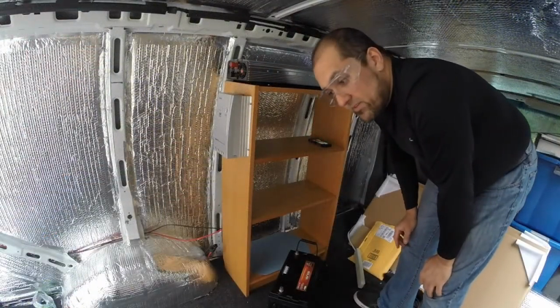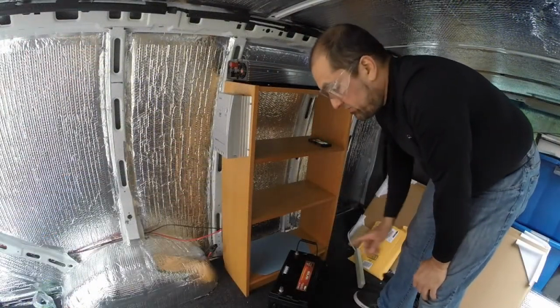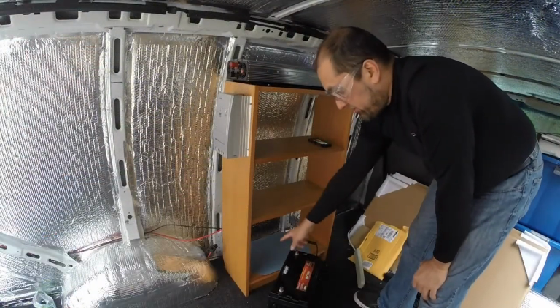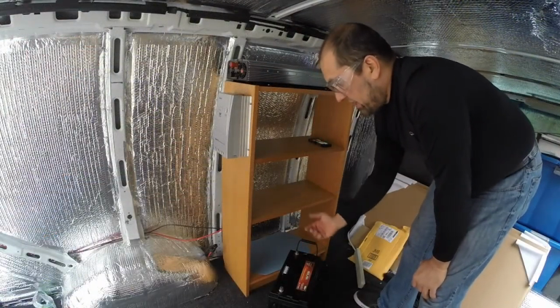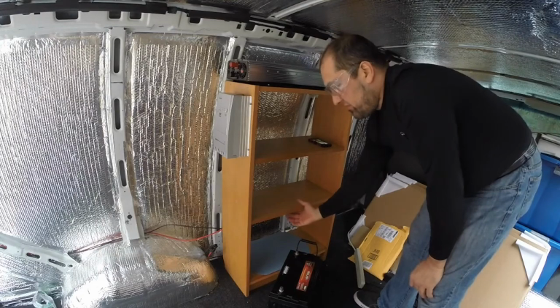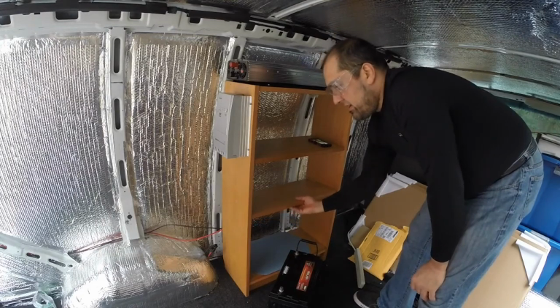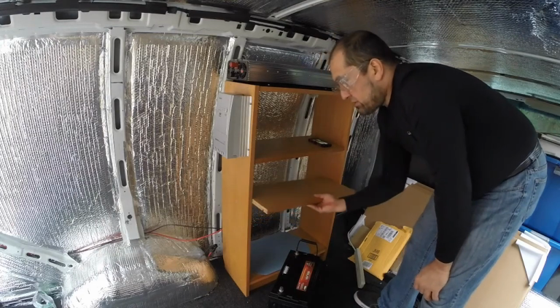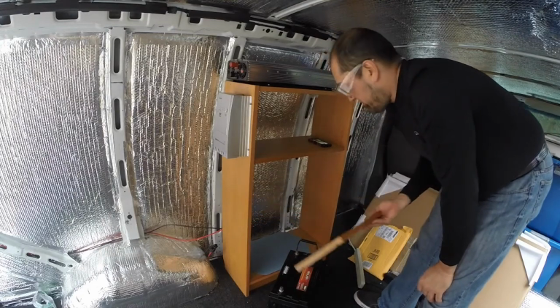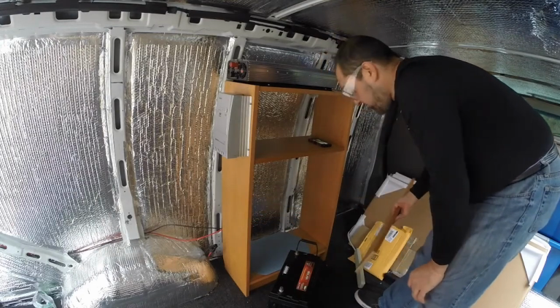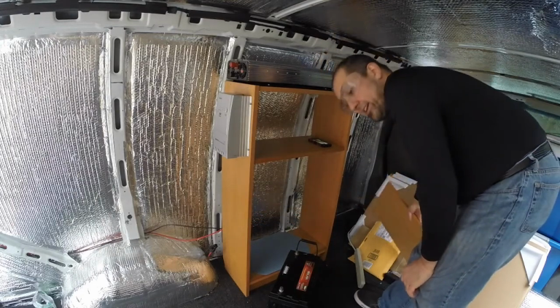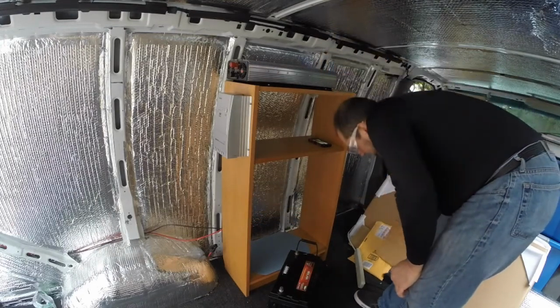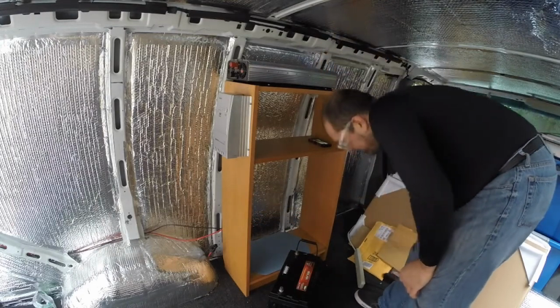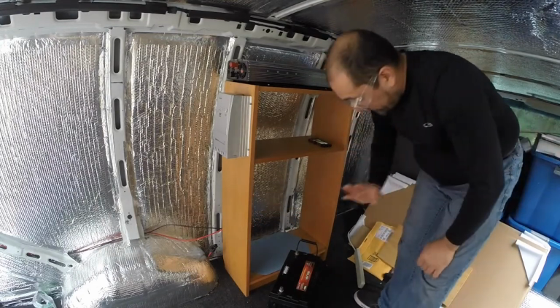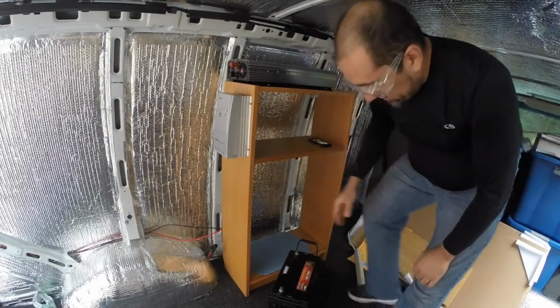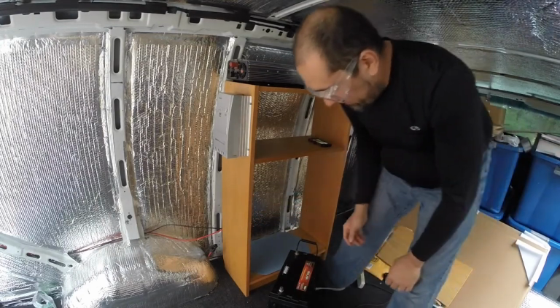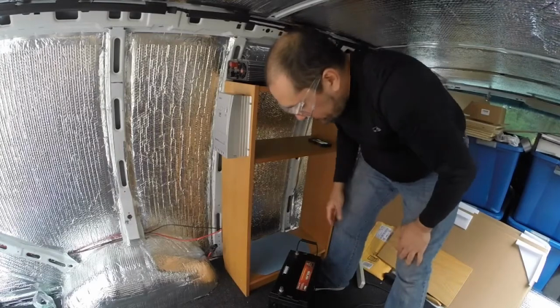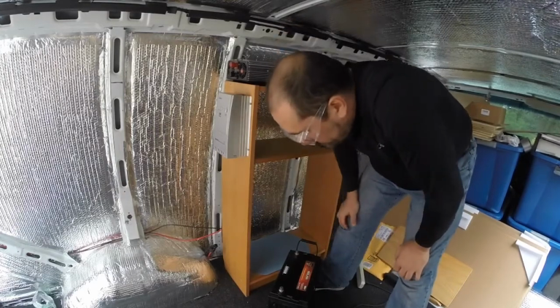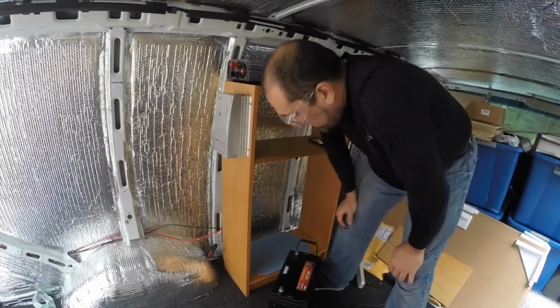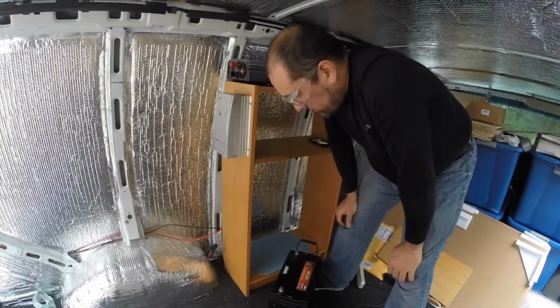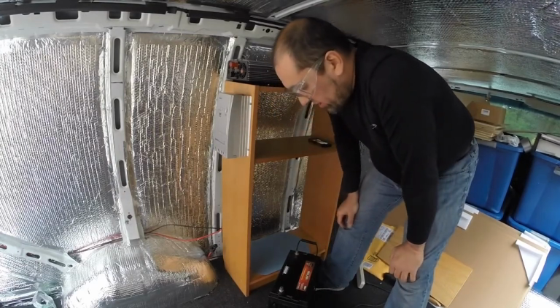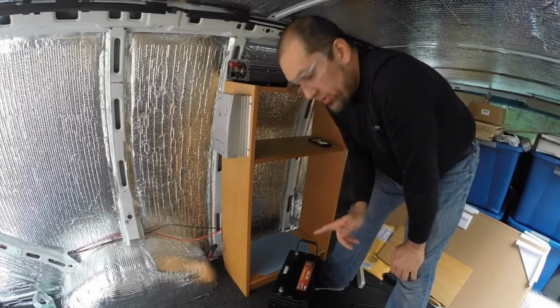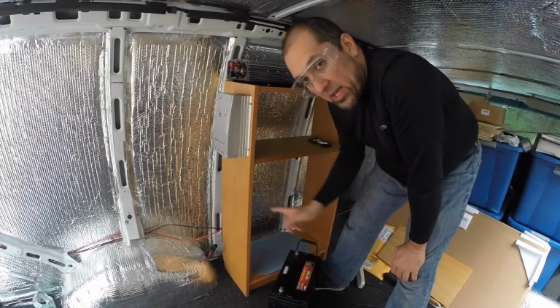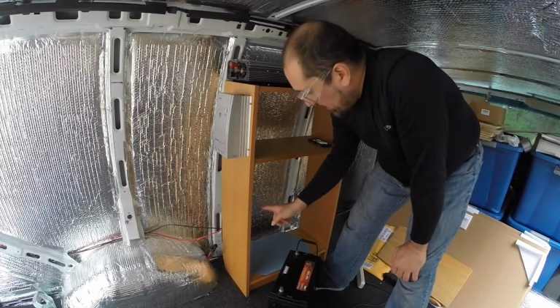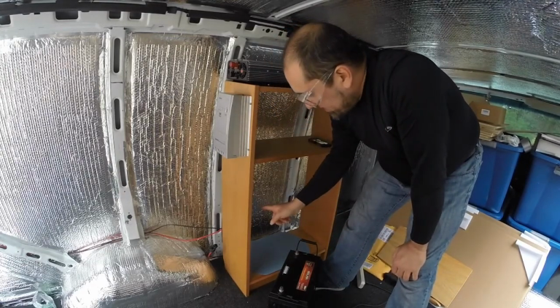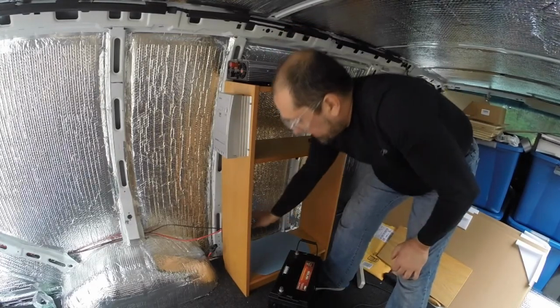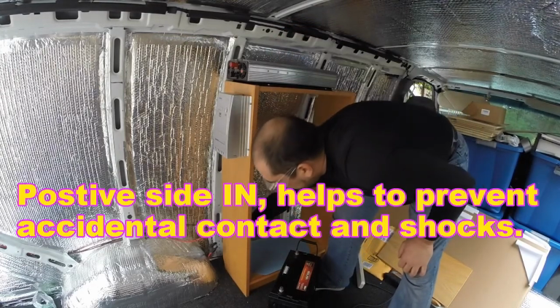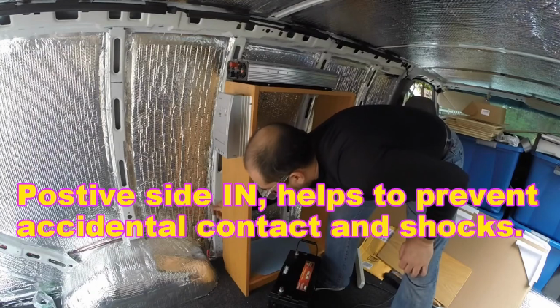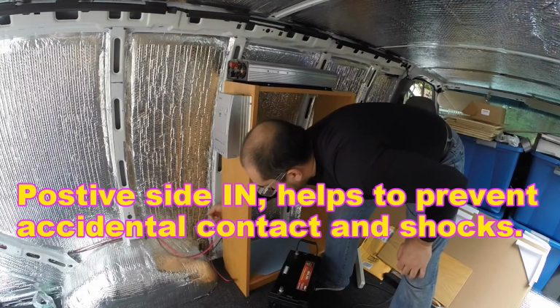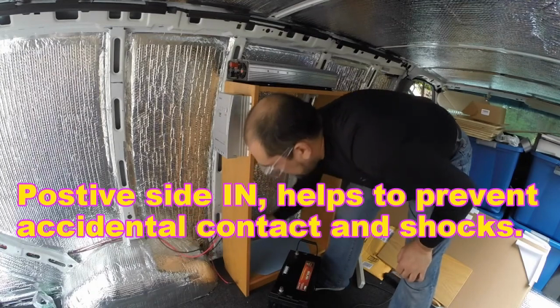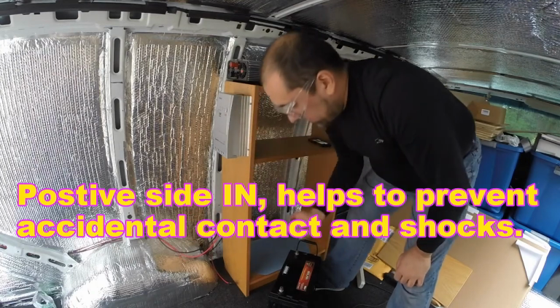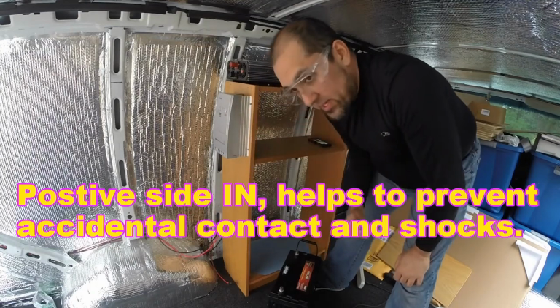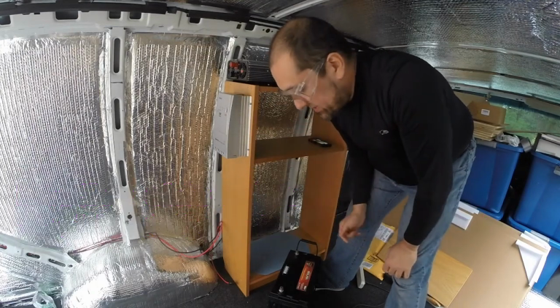We're going to put the batteries on the bottom shelf. First I'll pop off this one to make it a little easier to fit them in. I'm going to insert these with the positive side facing in and the negative side facing out.